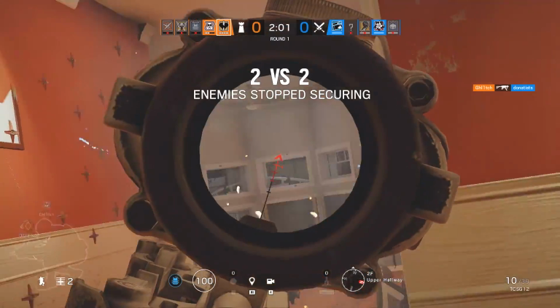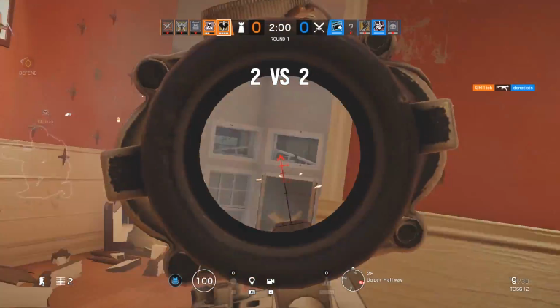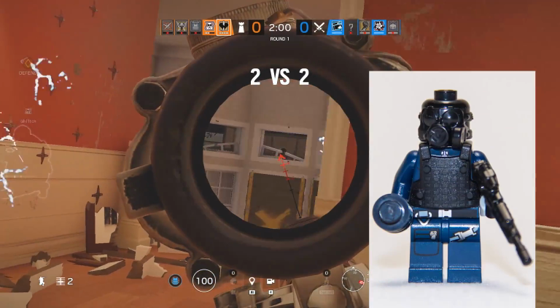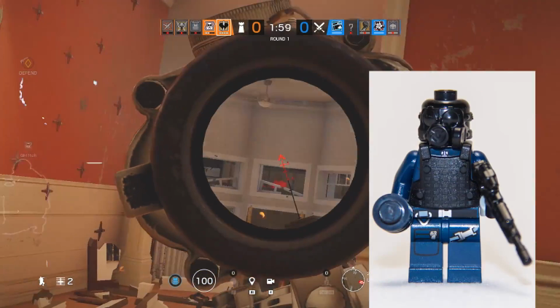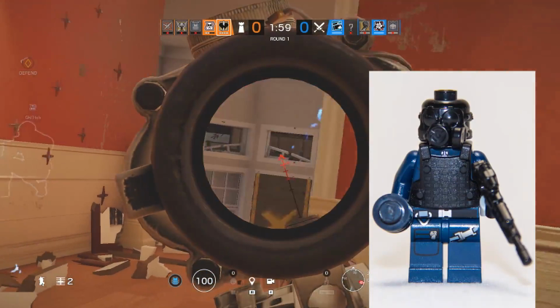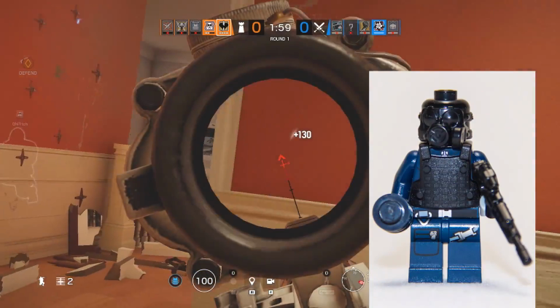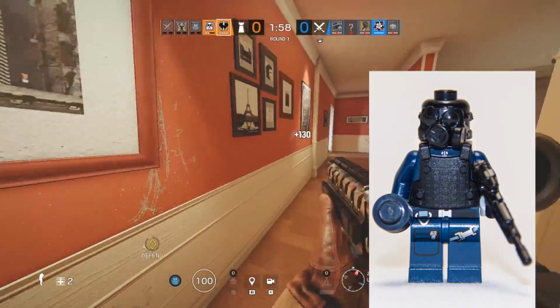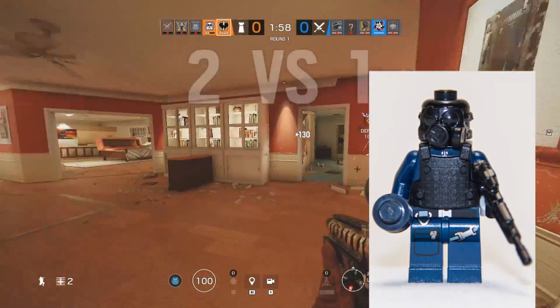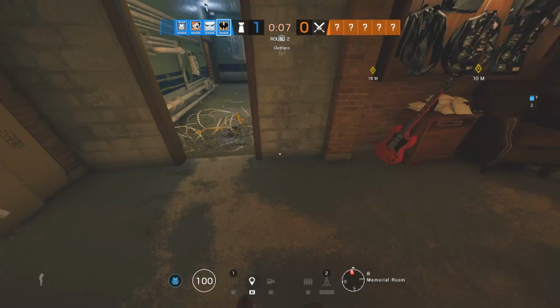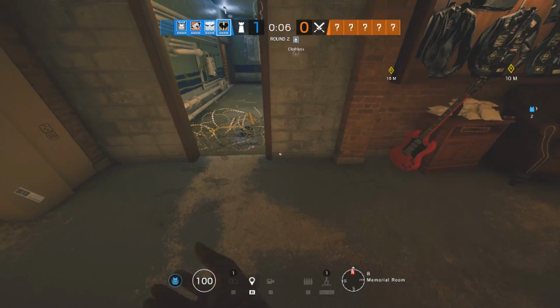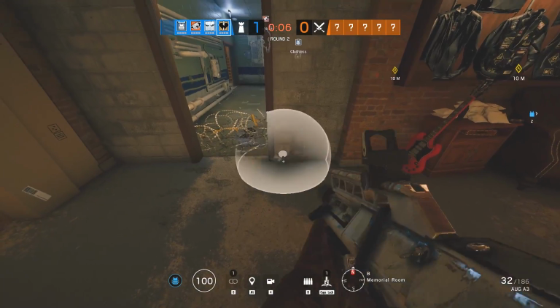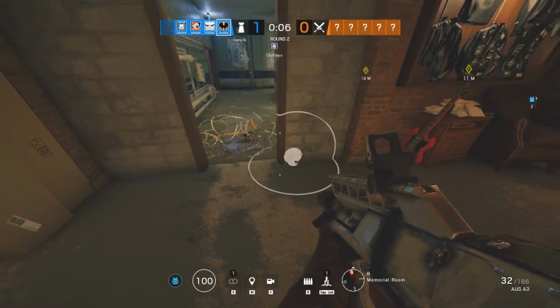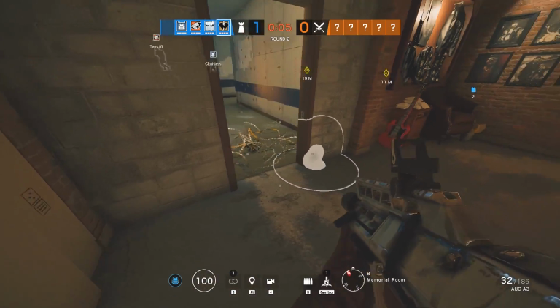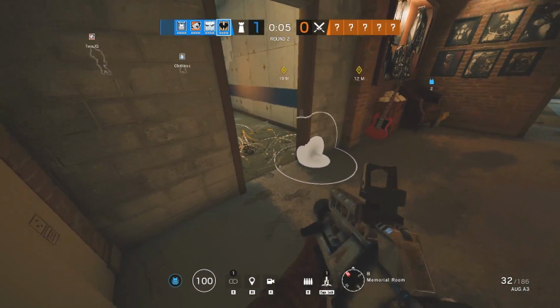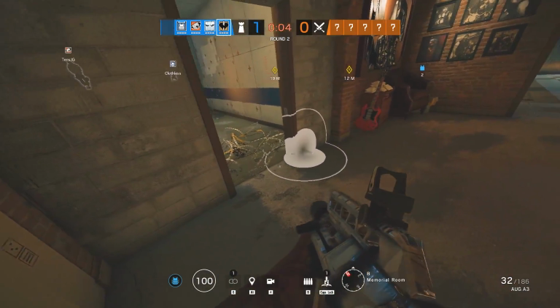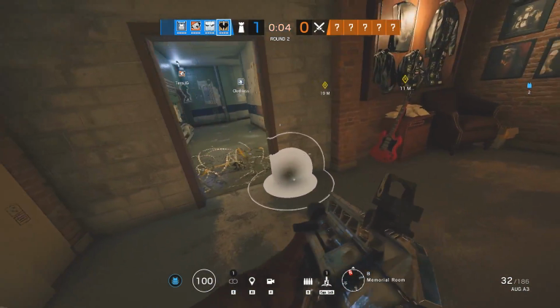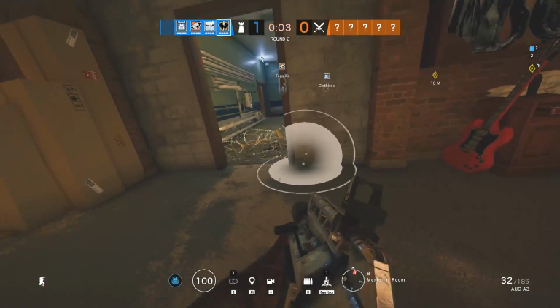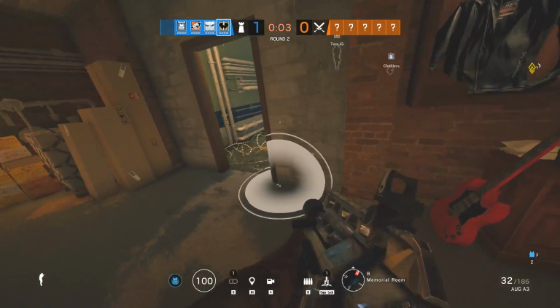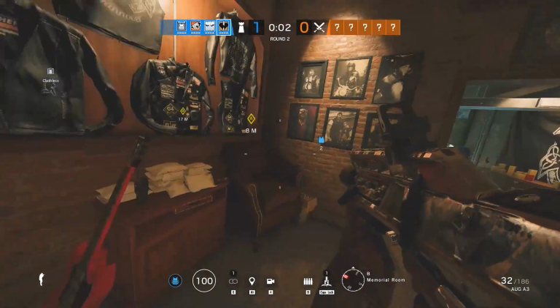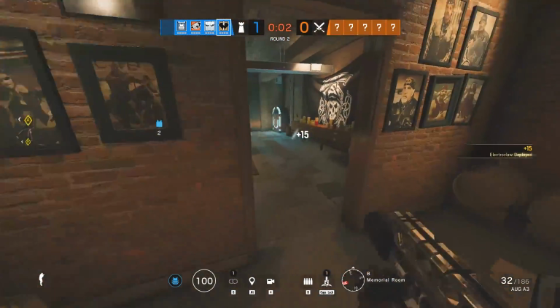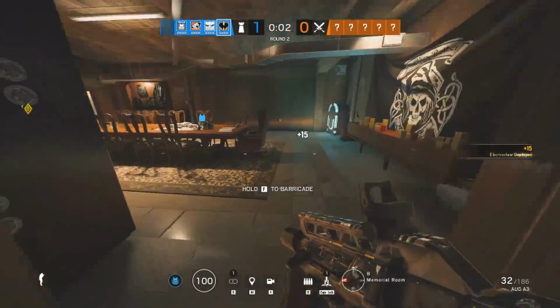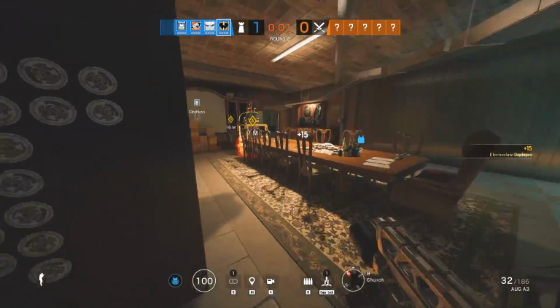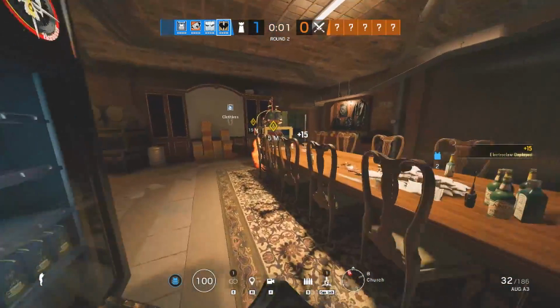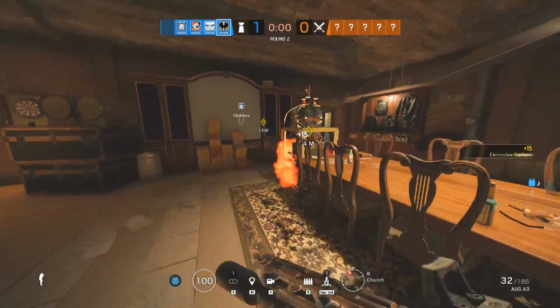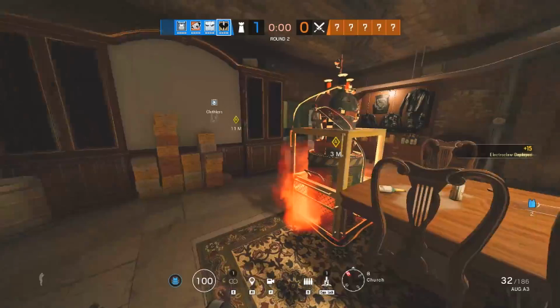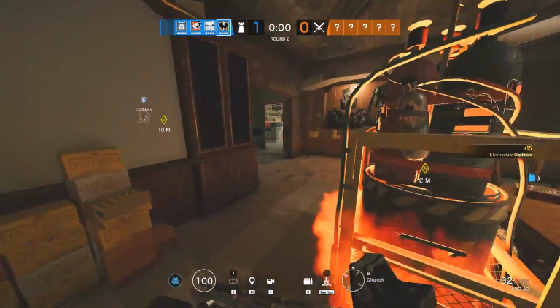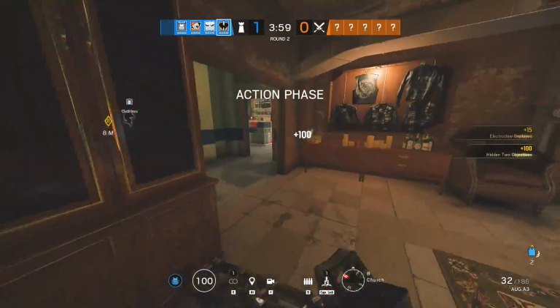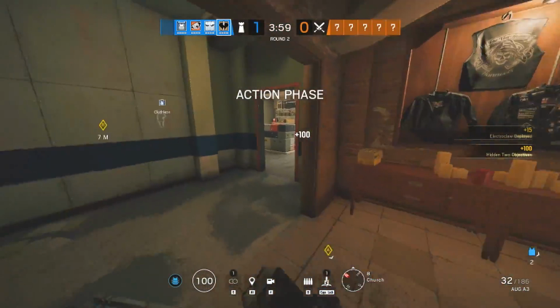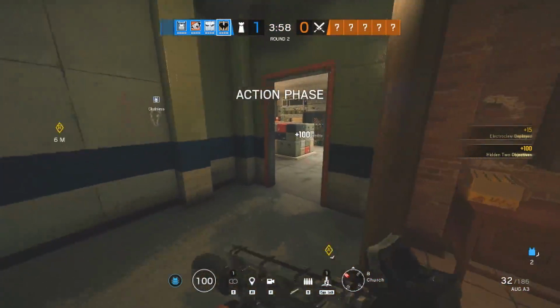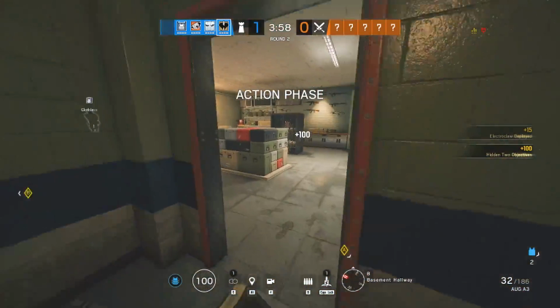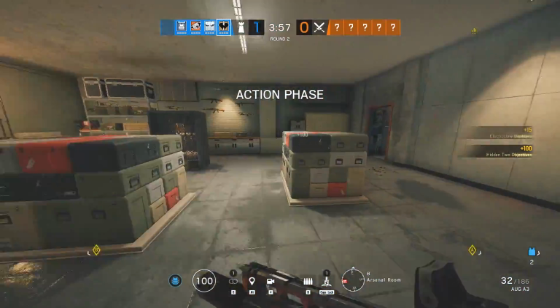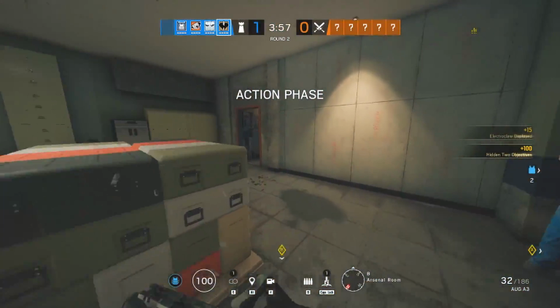But don't forget, Thatcher is still a thing and EMP trumps all. You can also place the claws around corners to electrocute barbed wire, but you only have two of them, so that seems like kind of a waste unless you have someone playing Bandit on your team to shock reinforcements and no hatches to worry about.